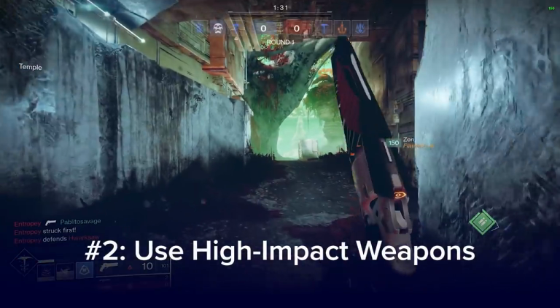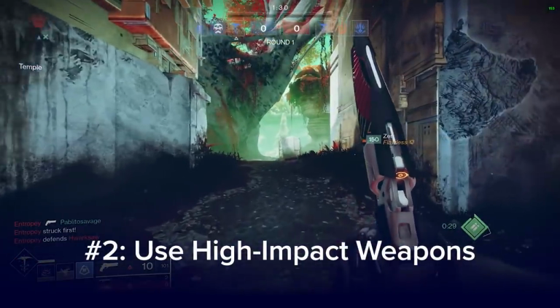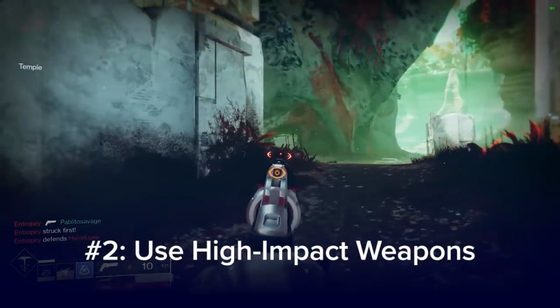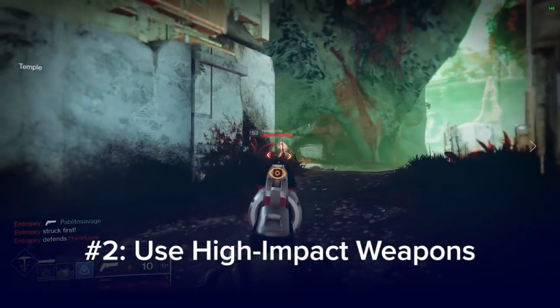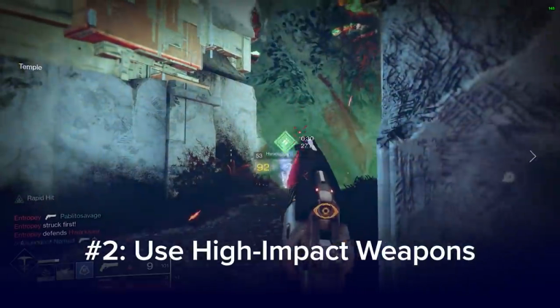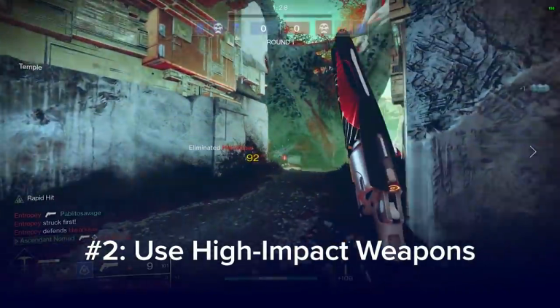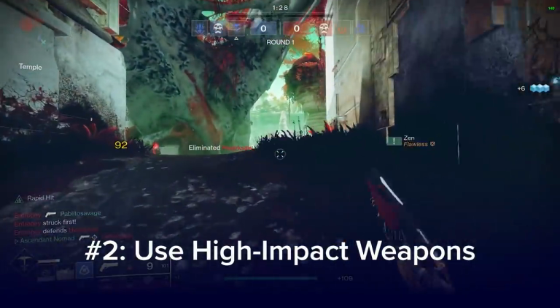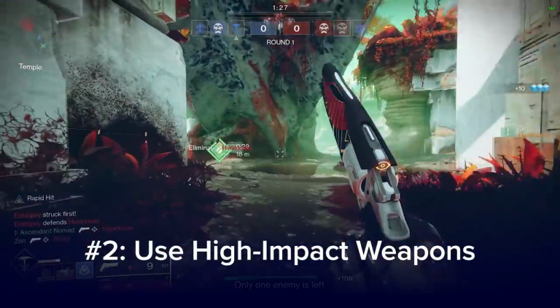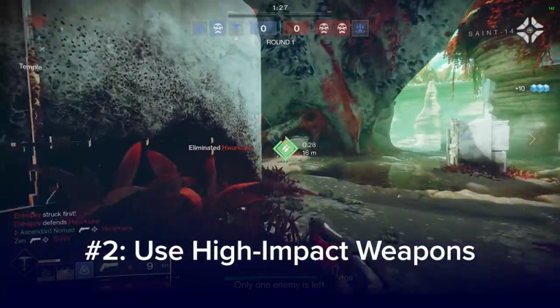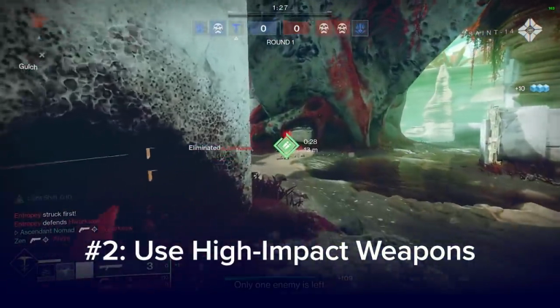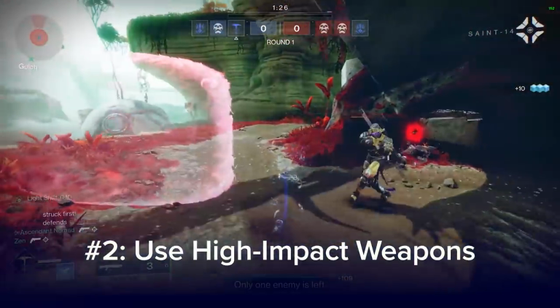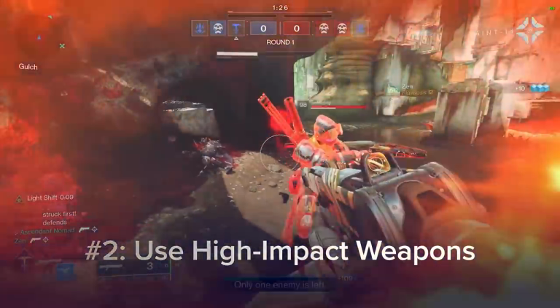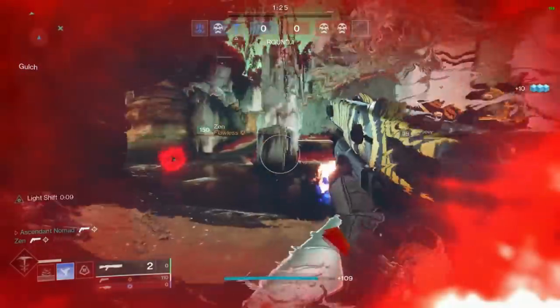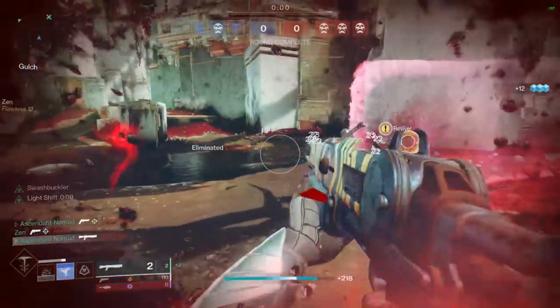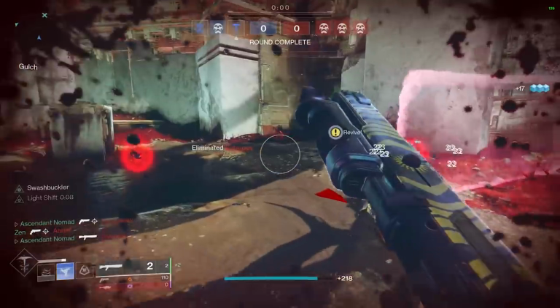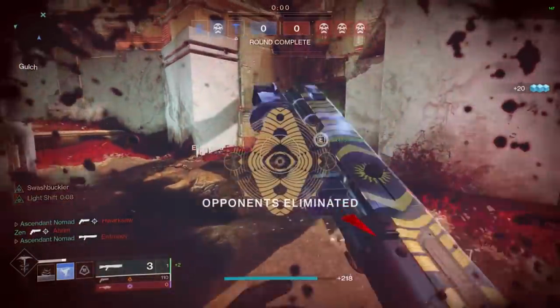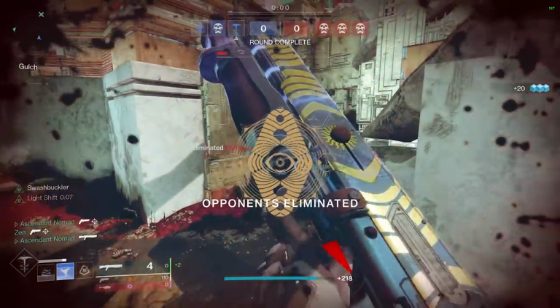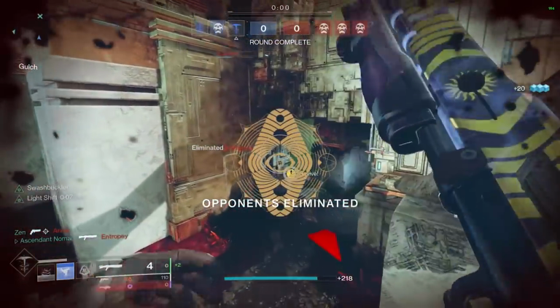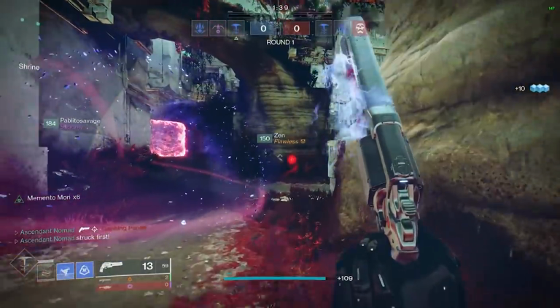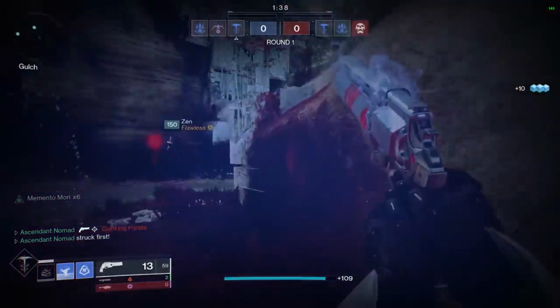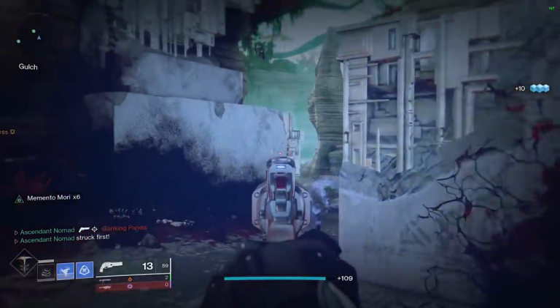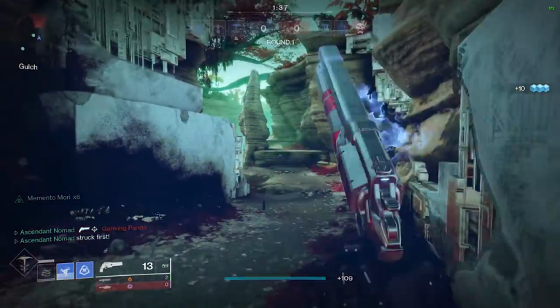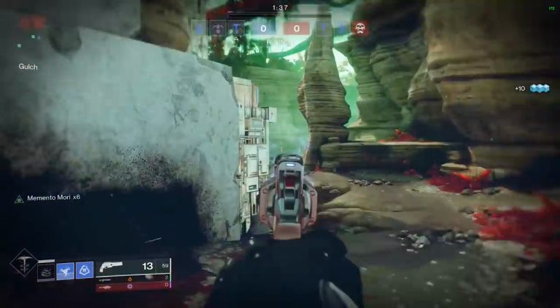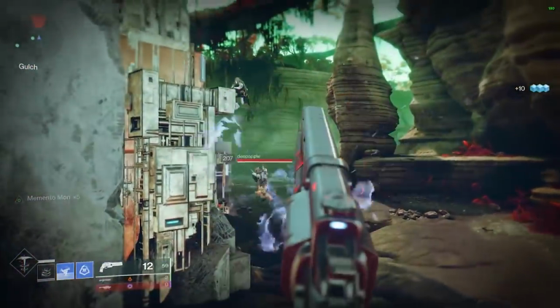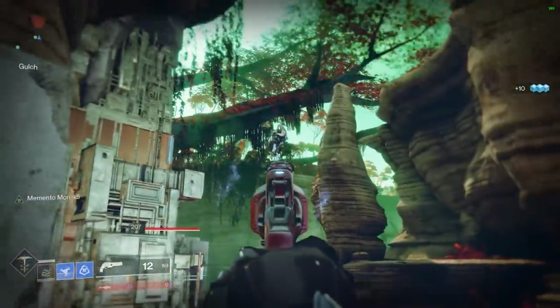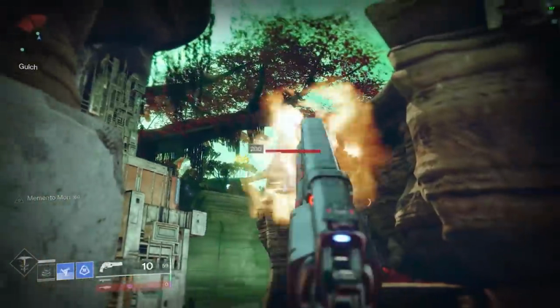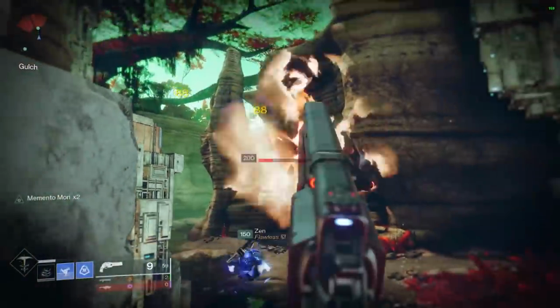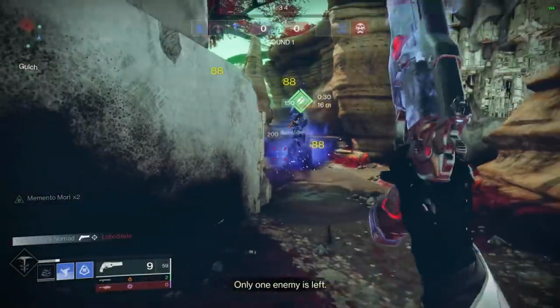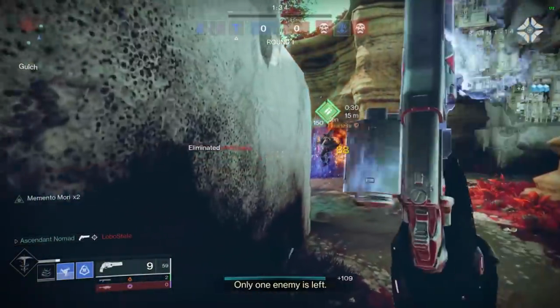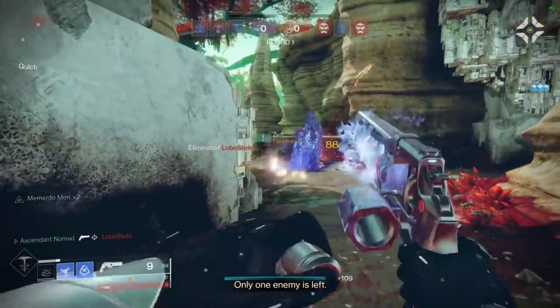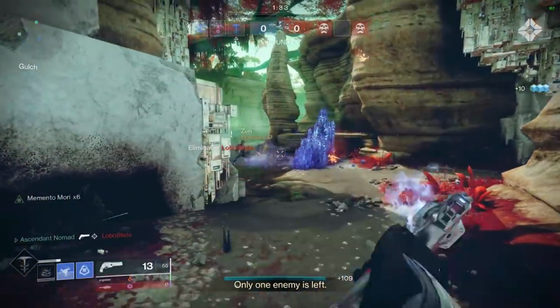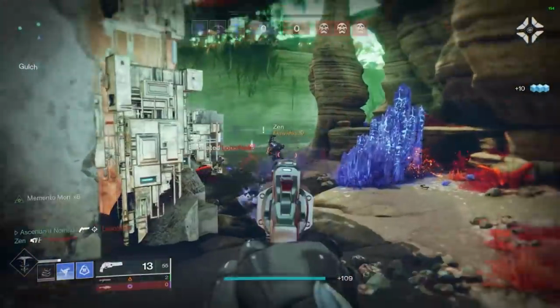Number 2. Because of the quick rotation required, high damage in small windows of time will be essential. 120 and 140 RPM hand cannons will be vital, as well as shotguns of any description. Clever fusion players should seek to bait out the shotgunners in more open lanes.